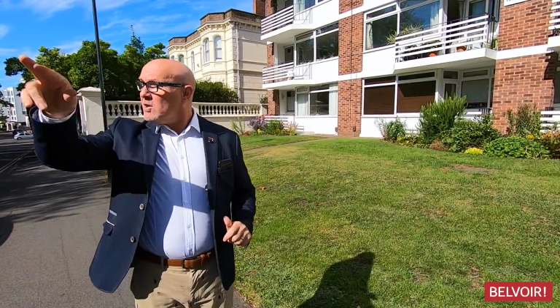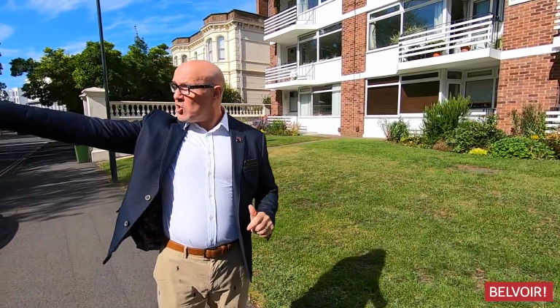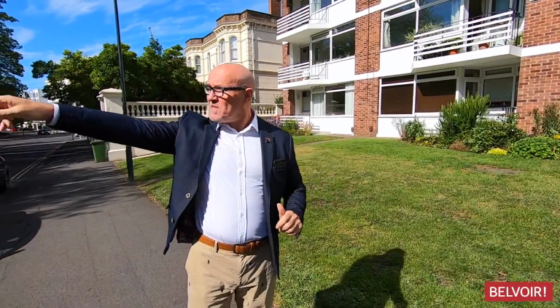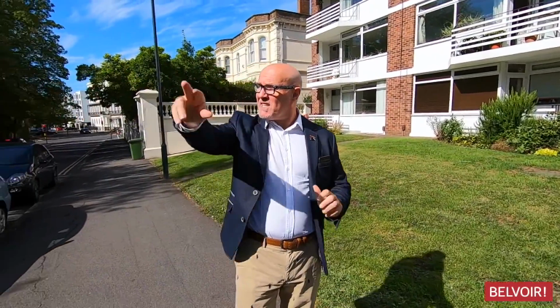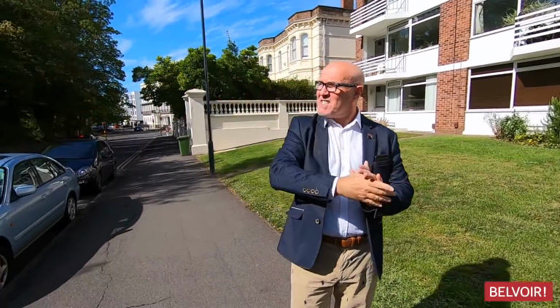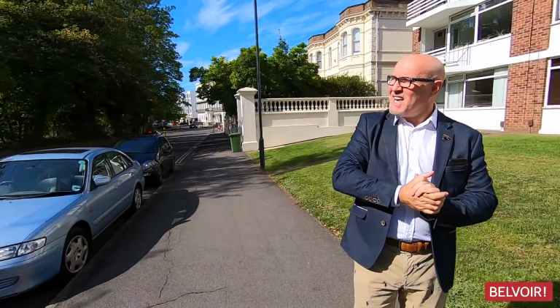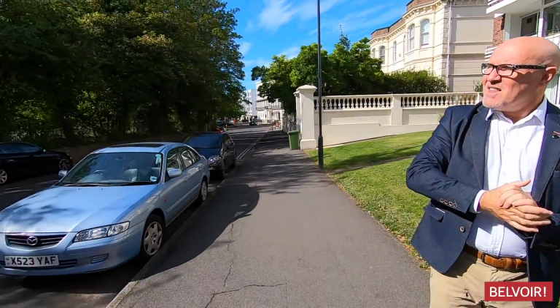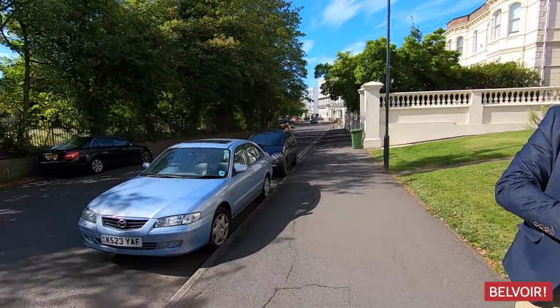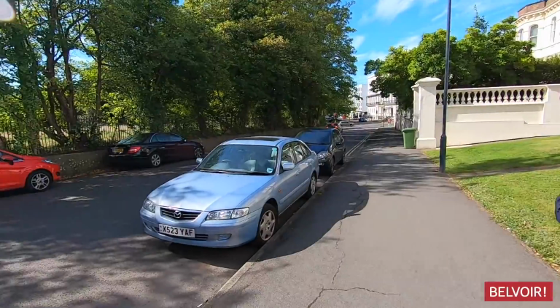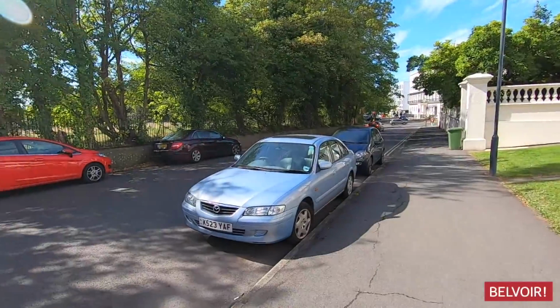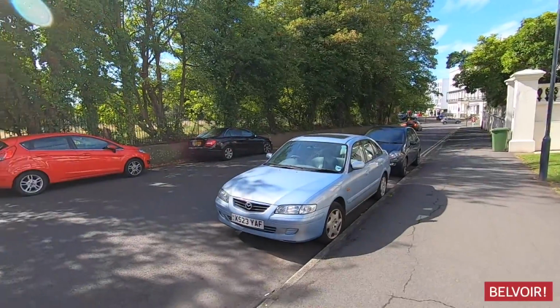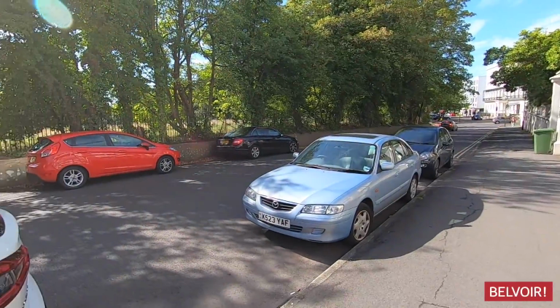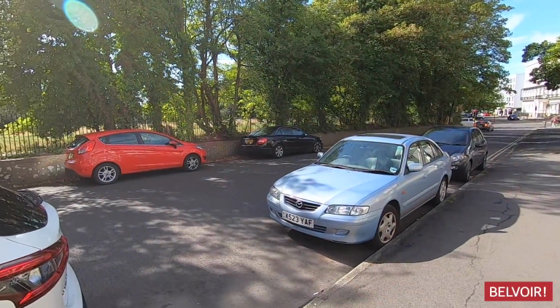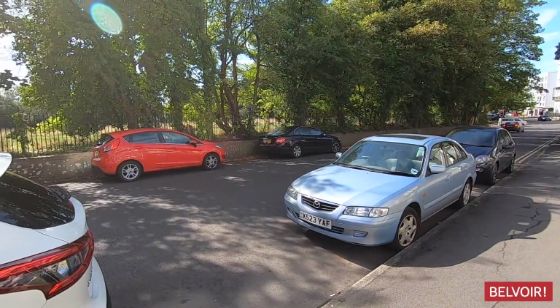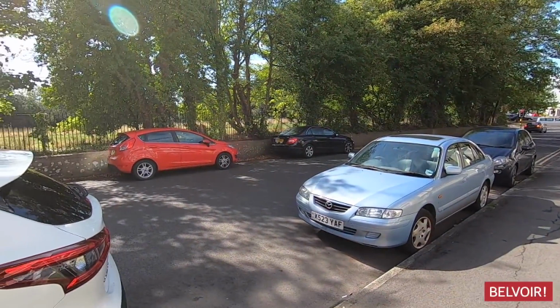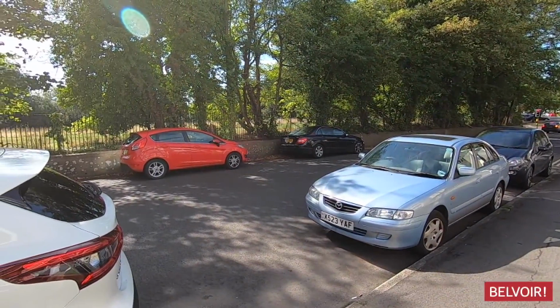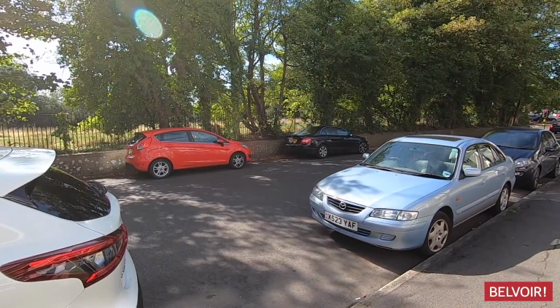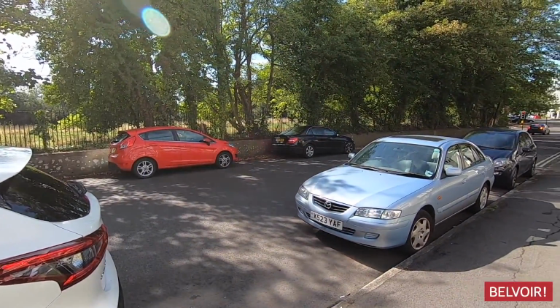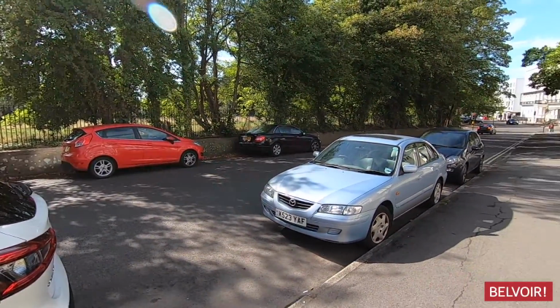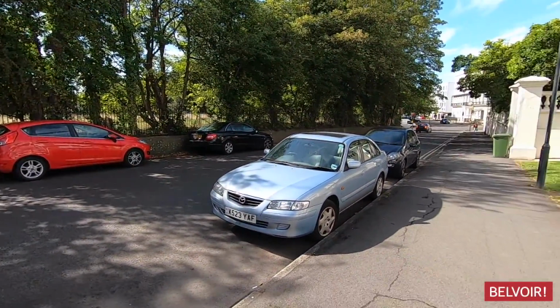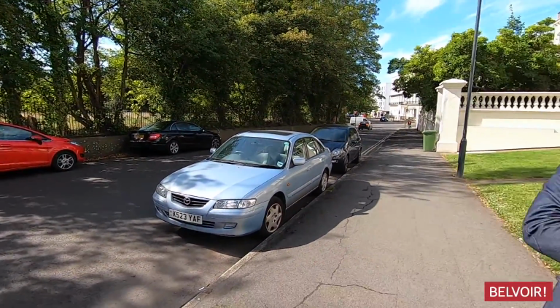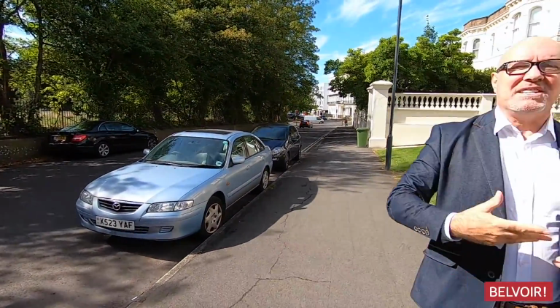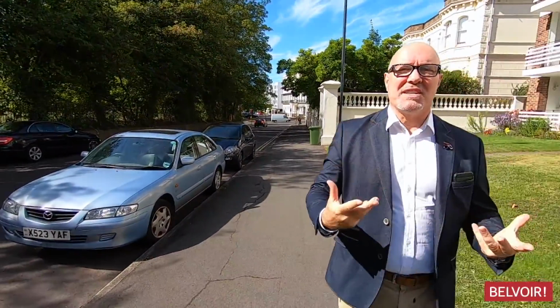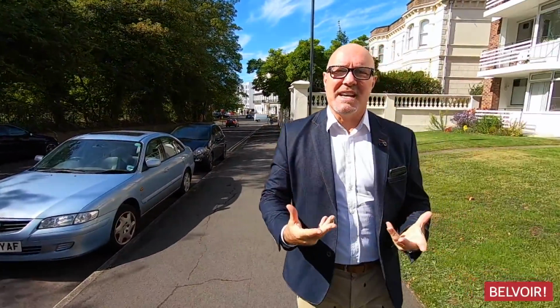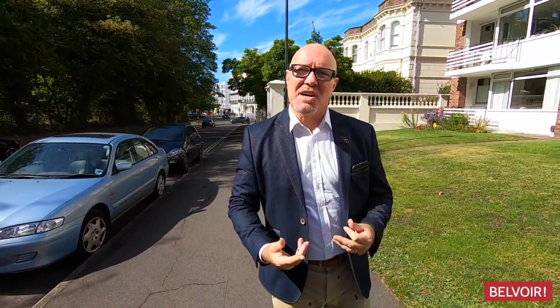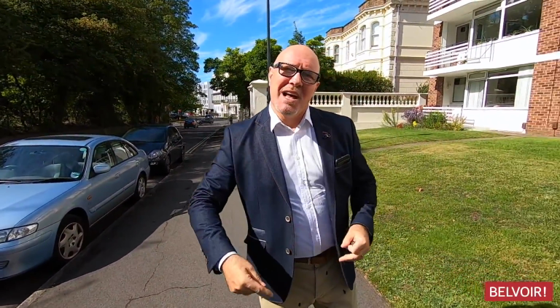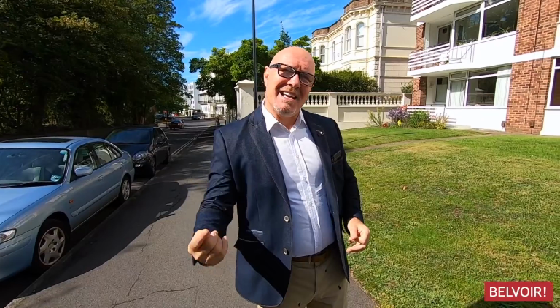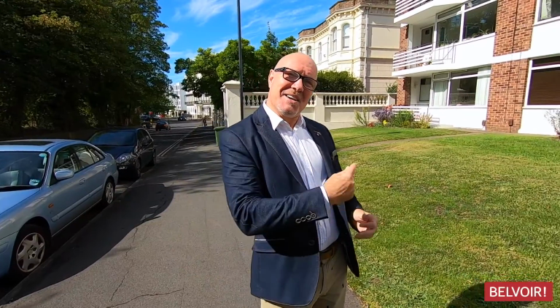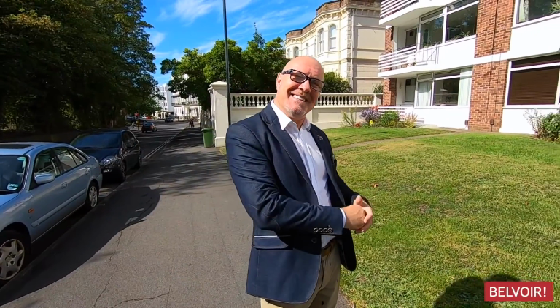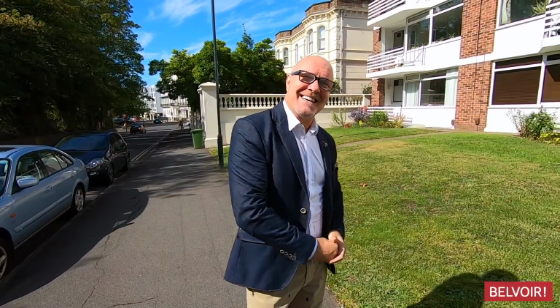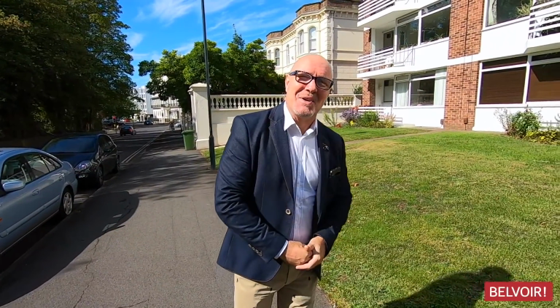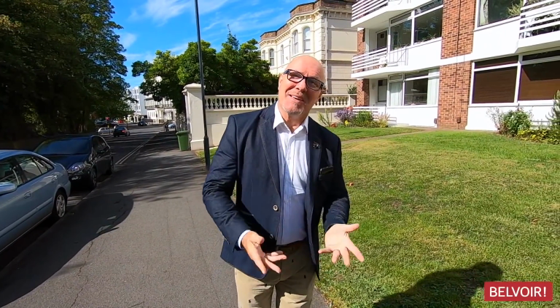Just opposite, you can see that you've also got nice views over the parkland and the trees there. So let's go in and take a look.